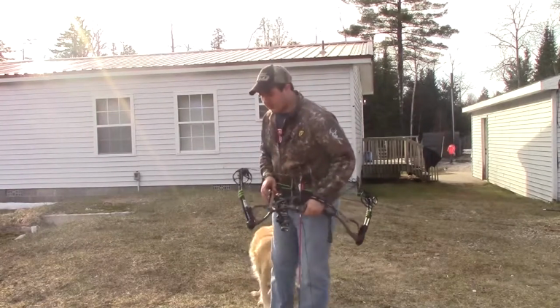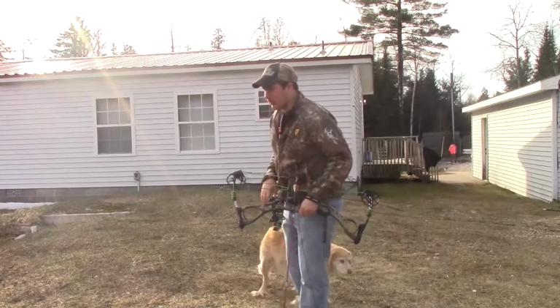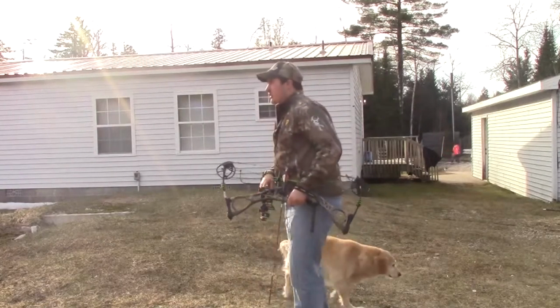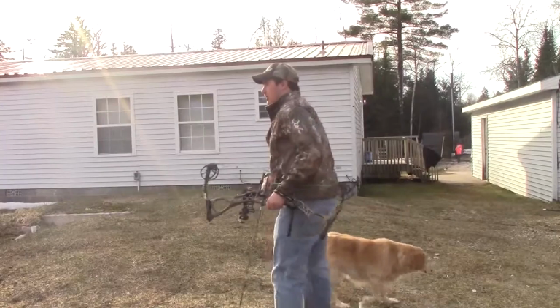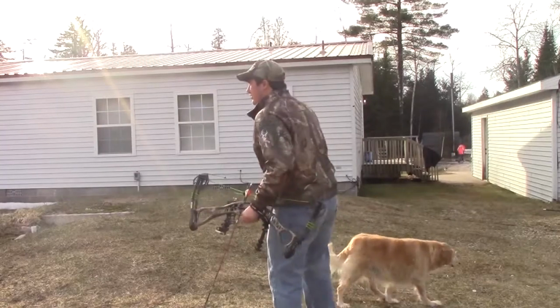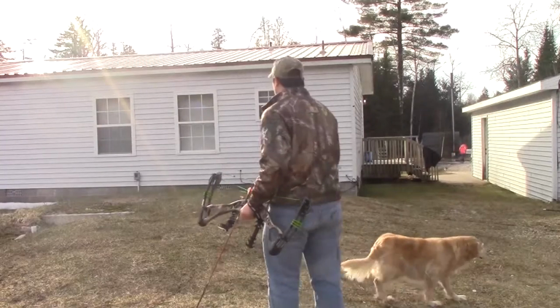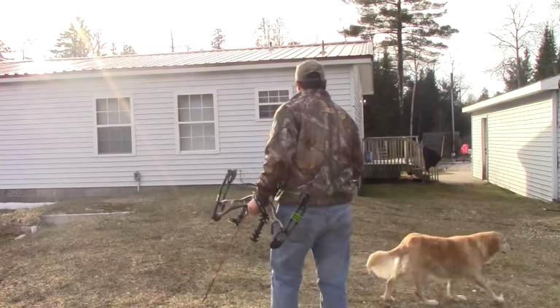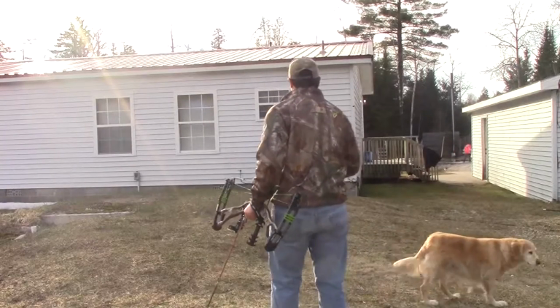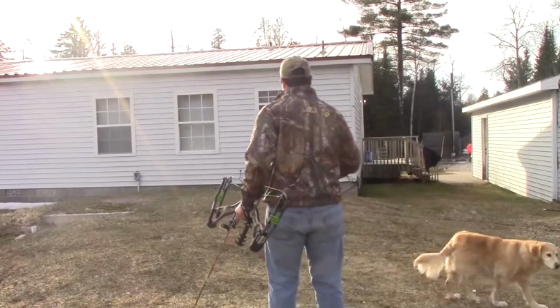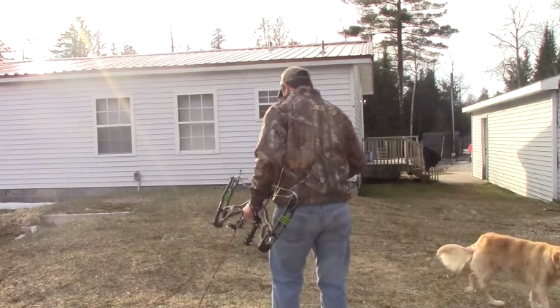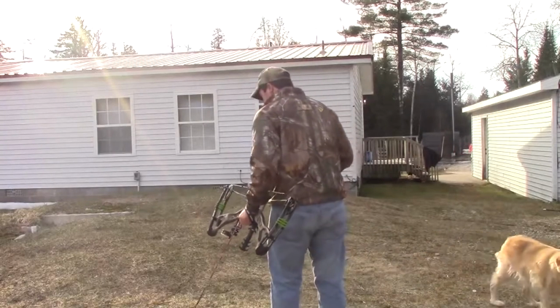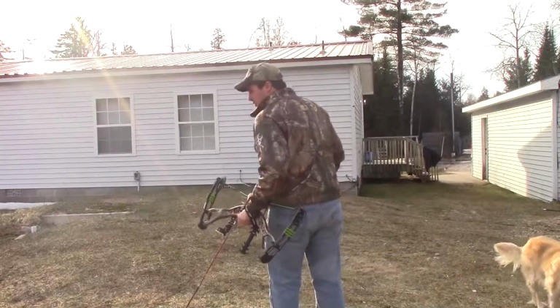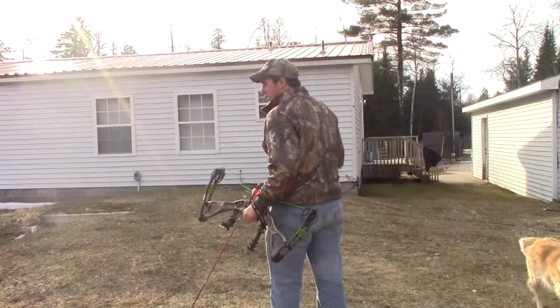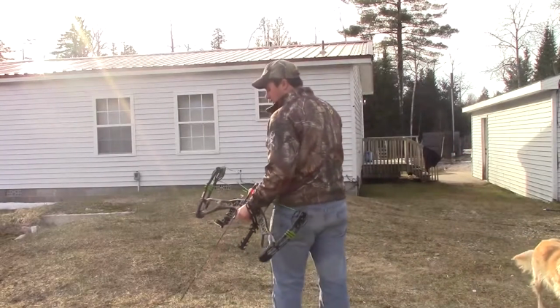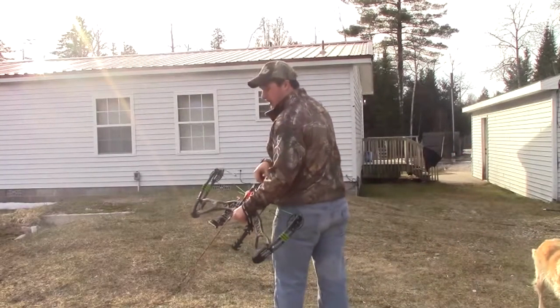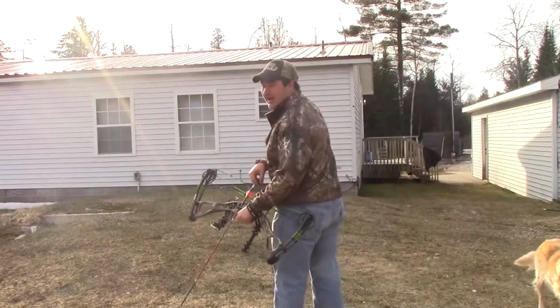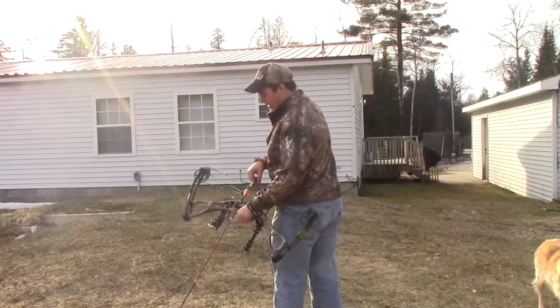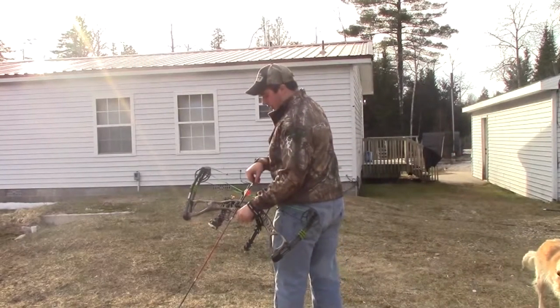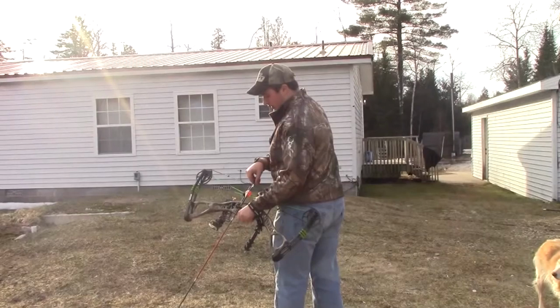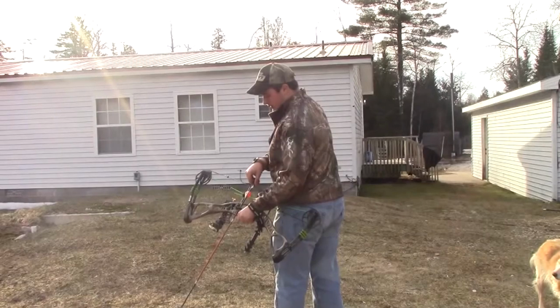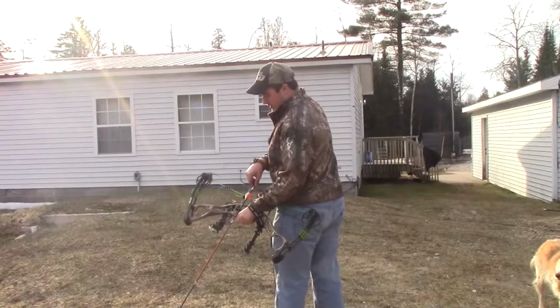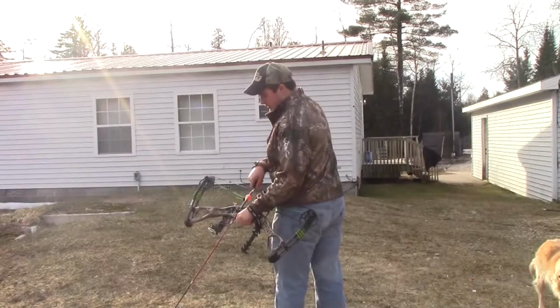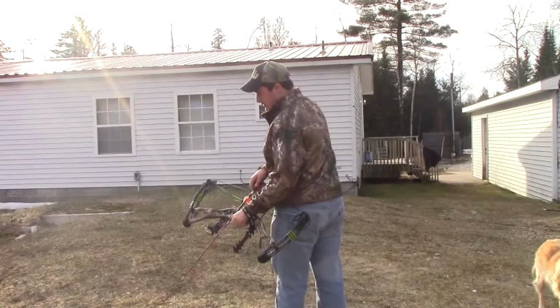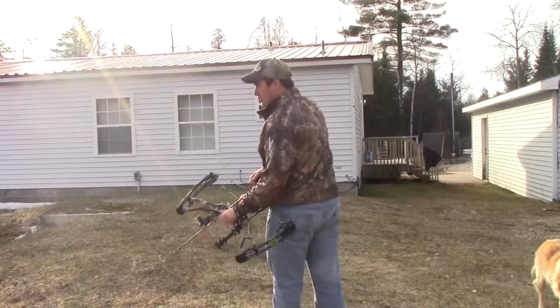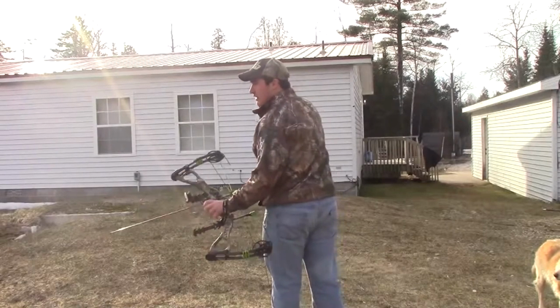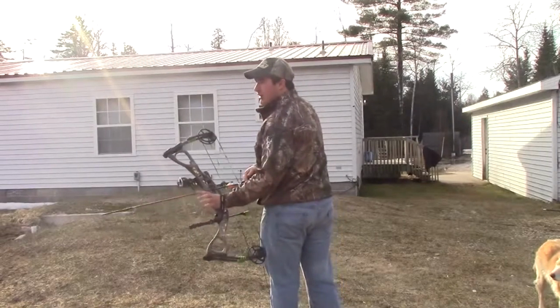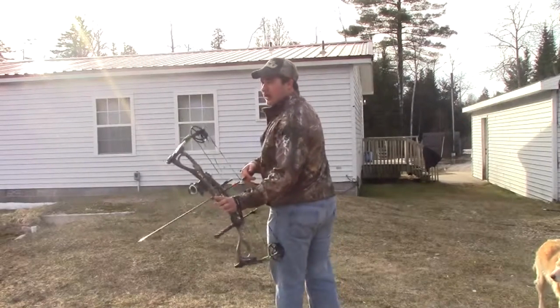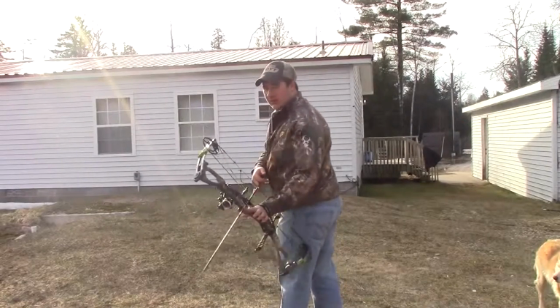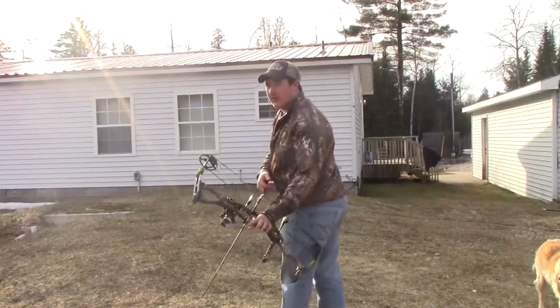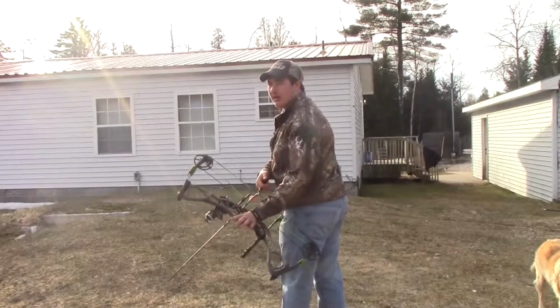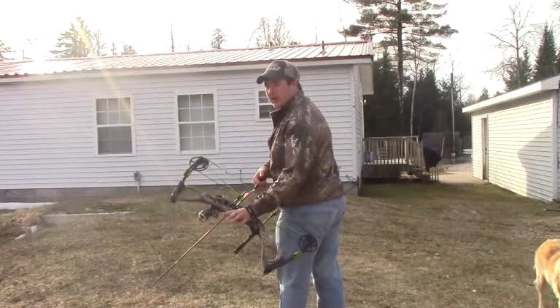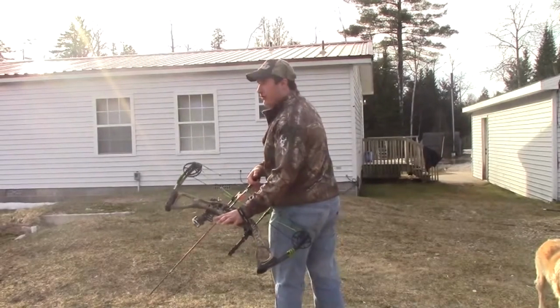So we're going to take a solid stance and we're going to nock our arrow first, and then the fundamentals just carry through.